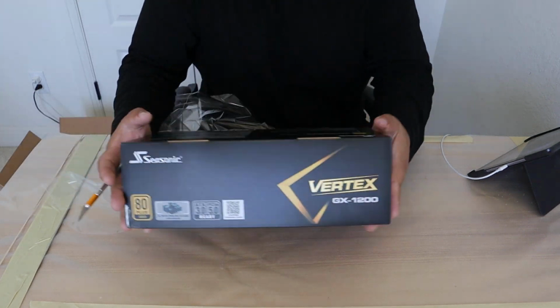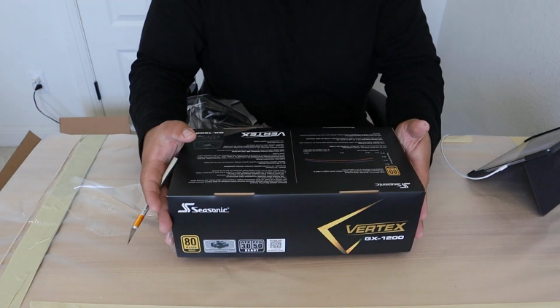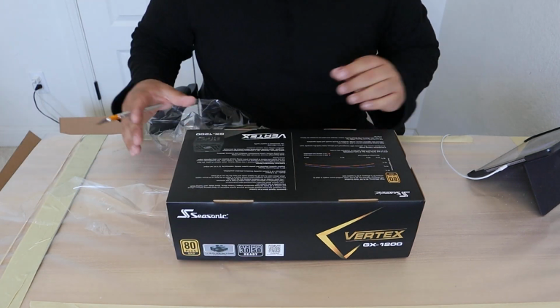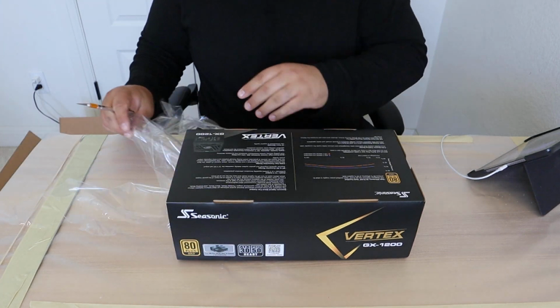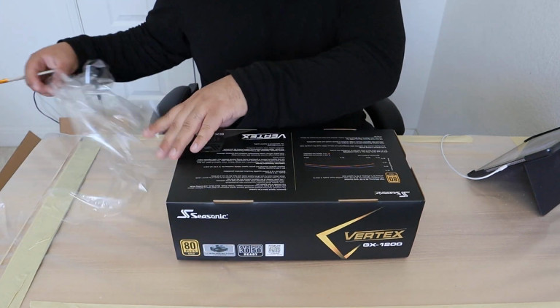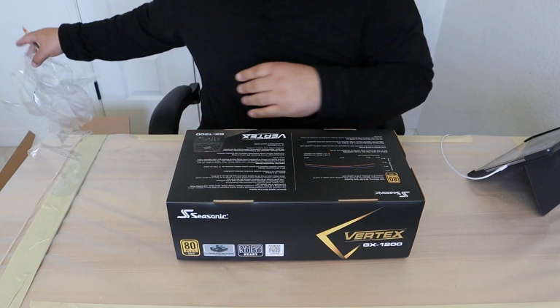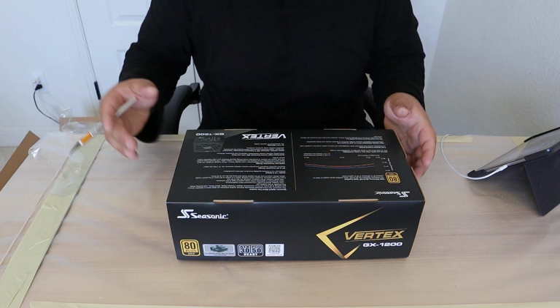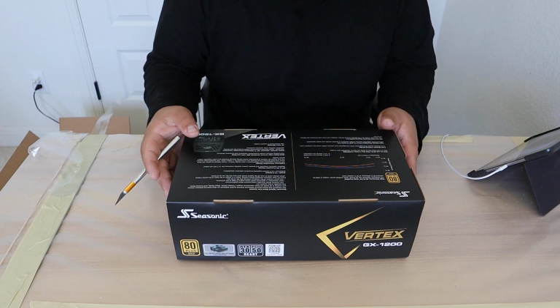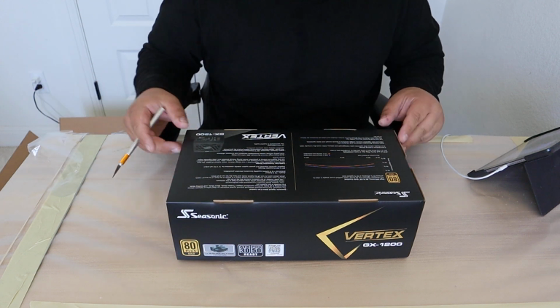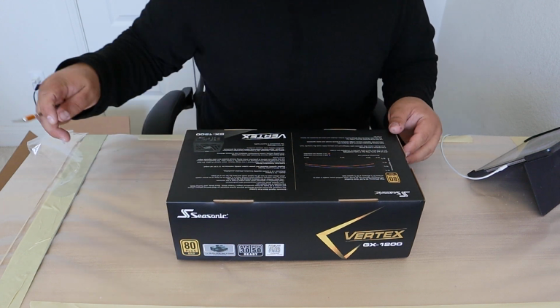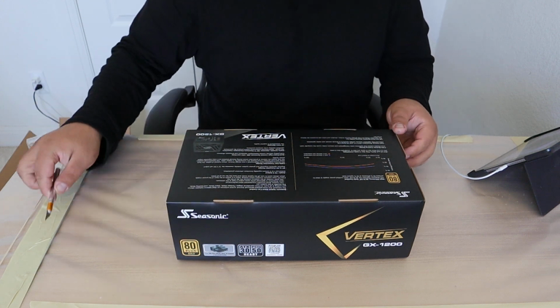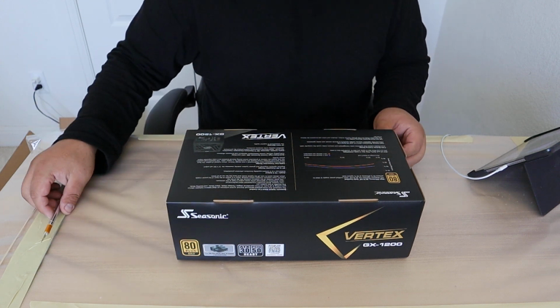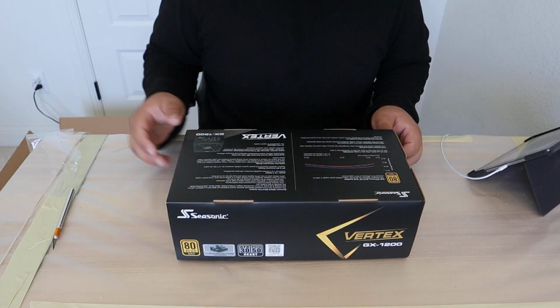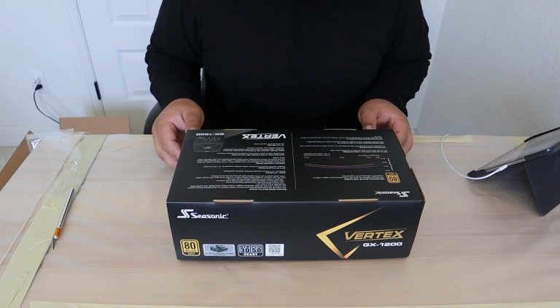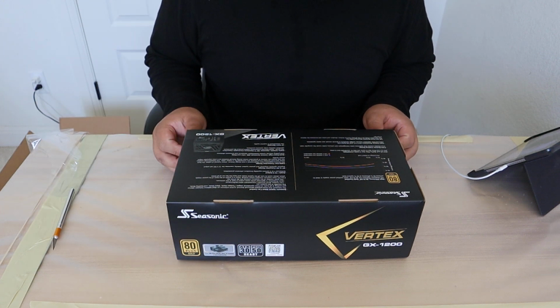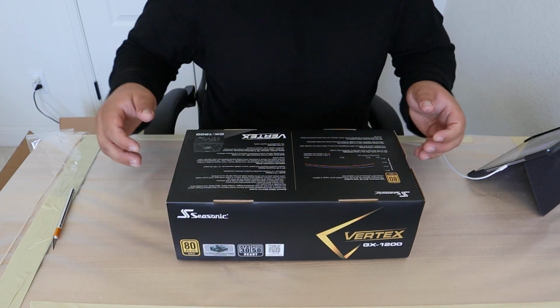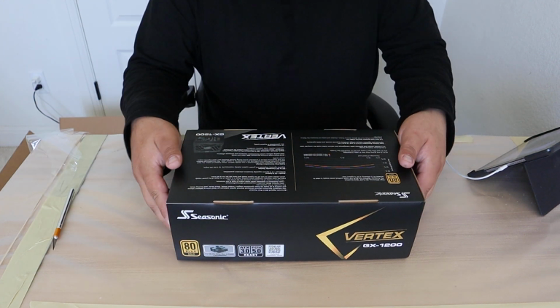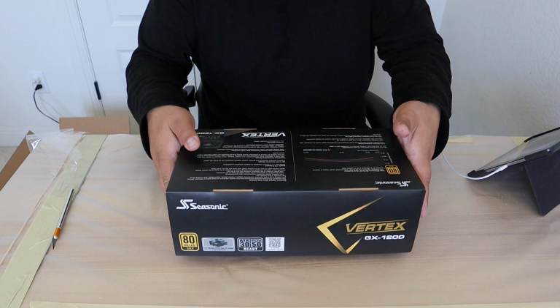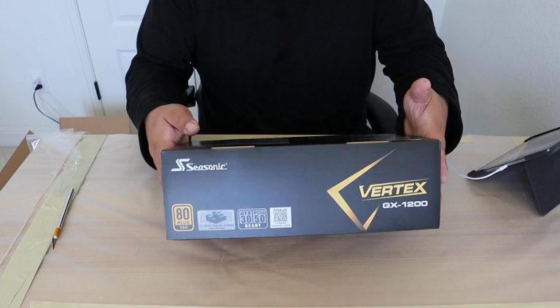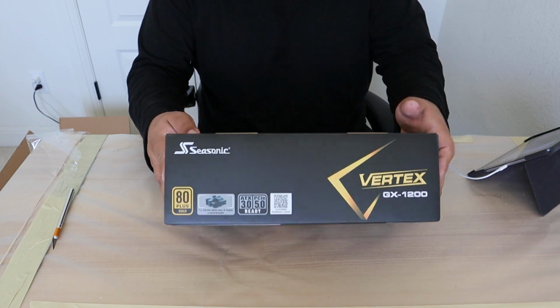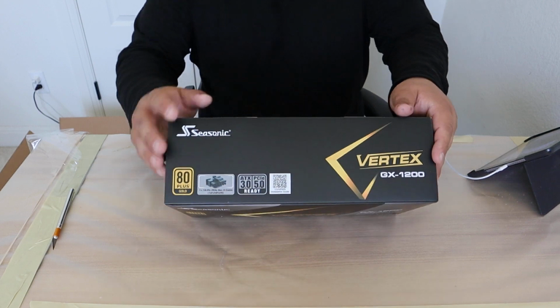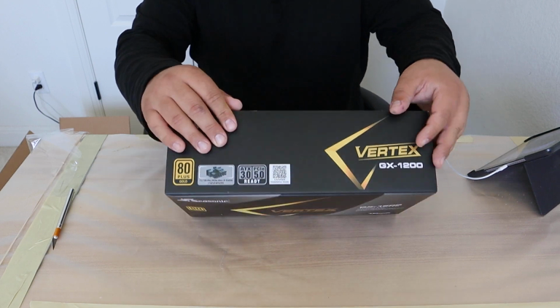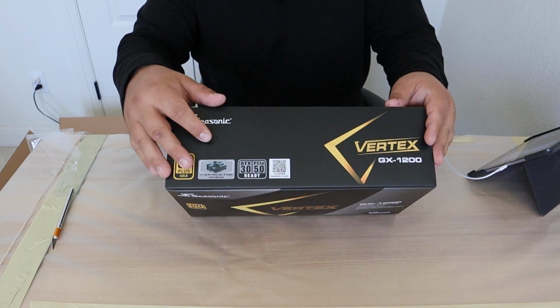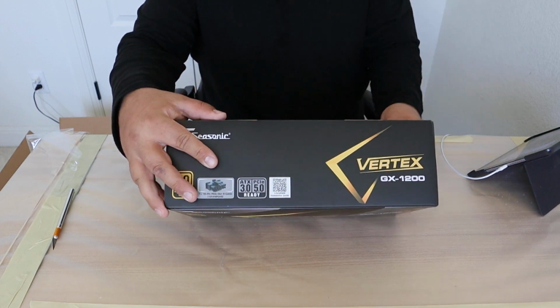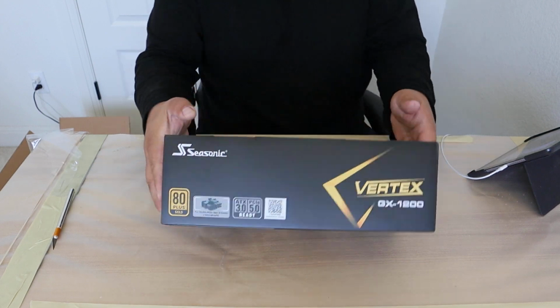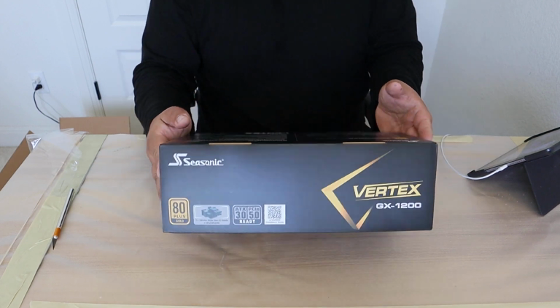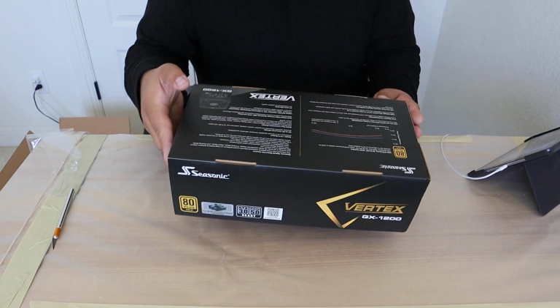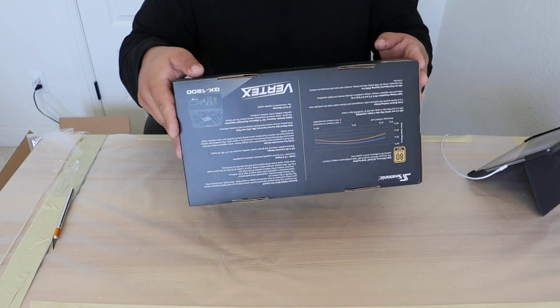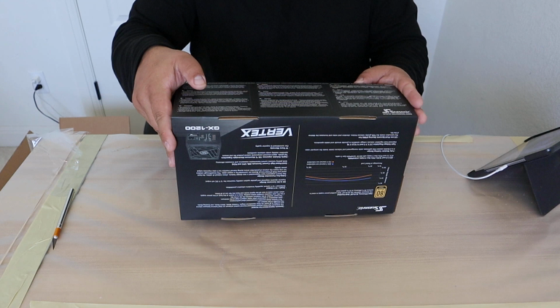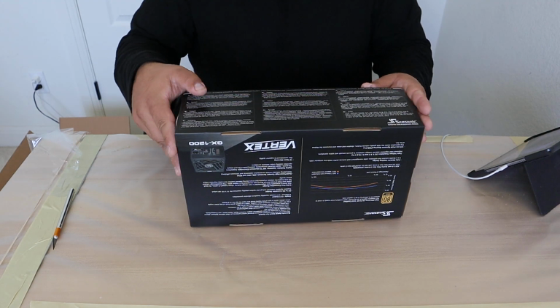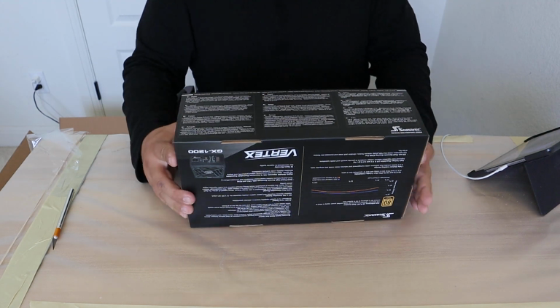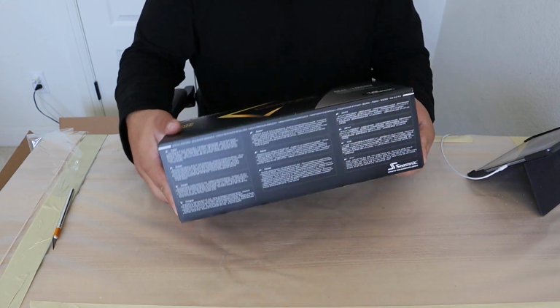So just looking at the box, we've got an 80-plus gold certified power supply. It is 90% efficiency at 50% load, which is great. And it's supposed to be one of those smaller designs.